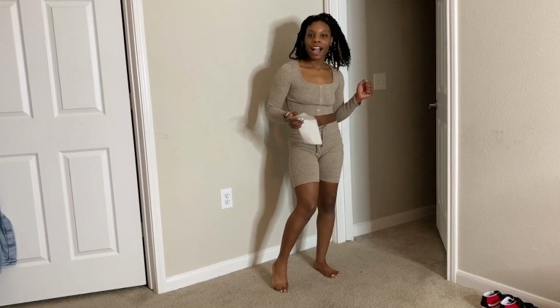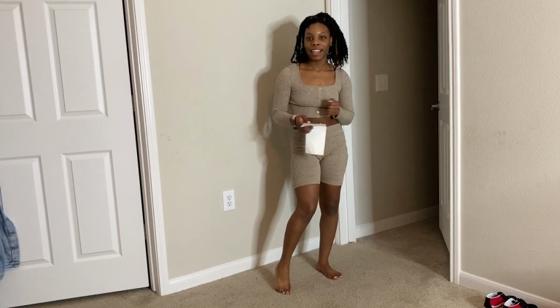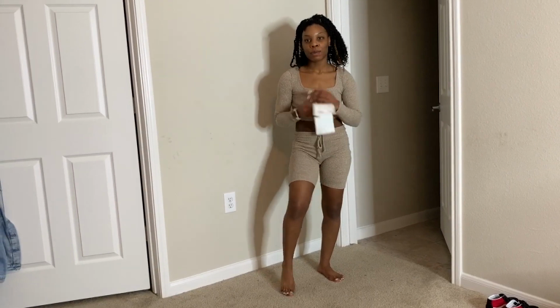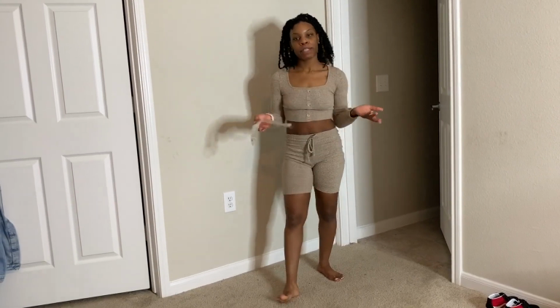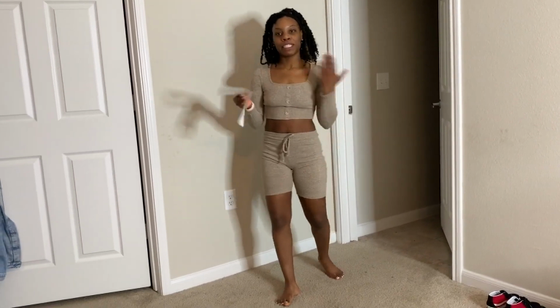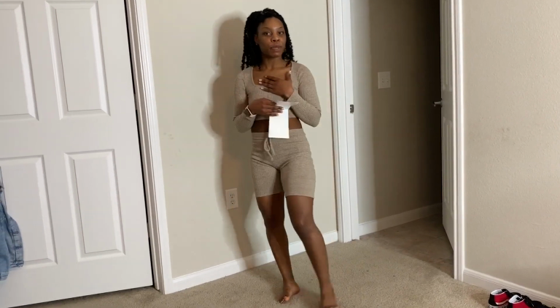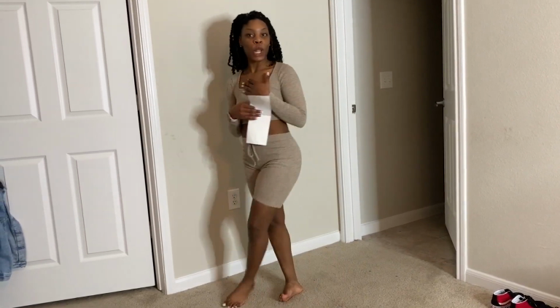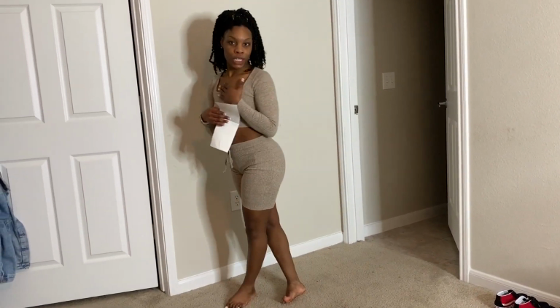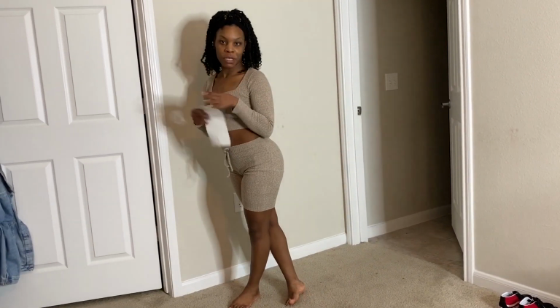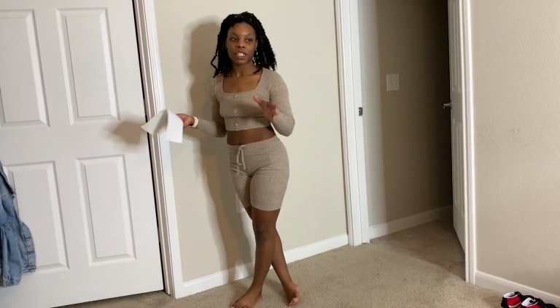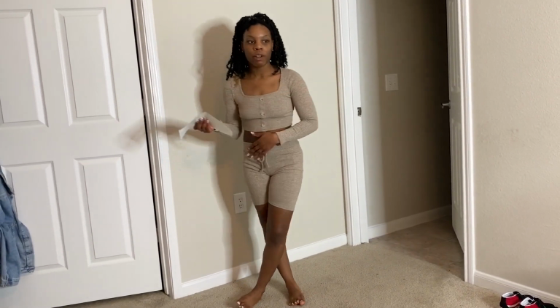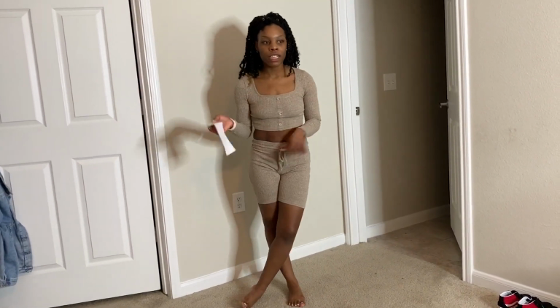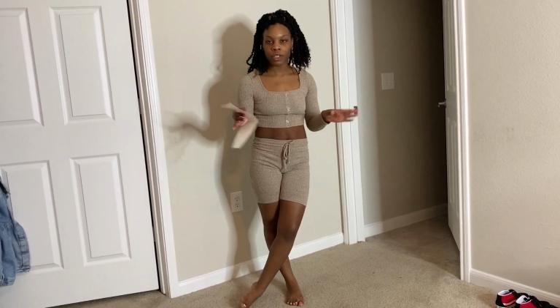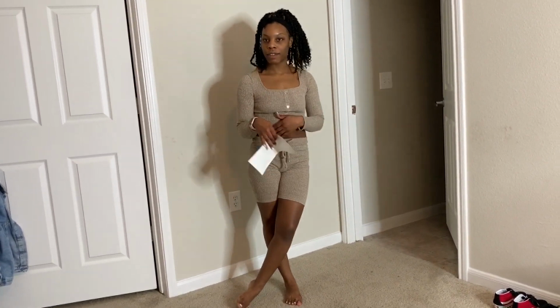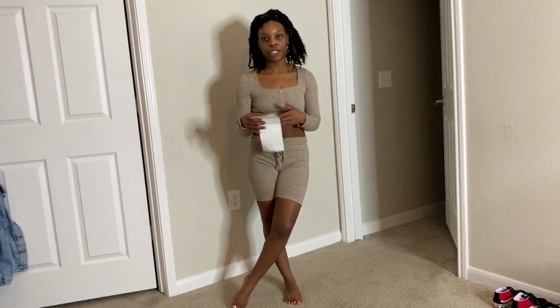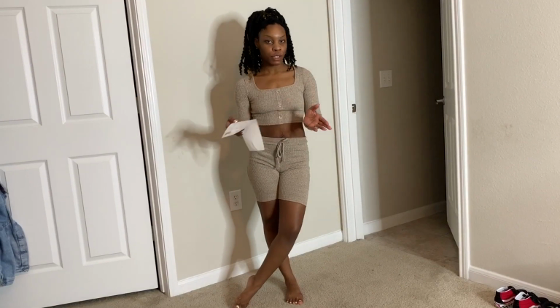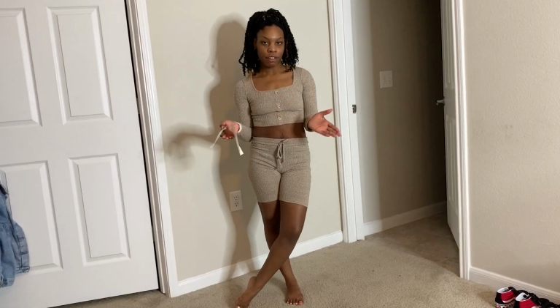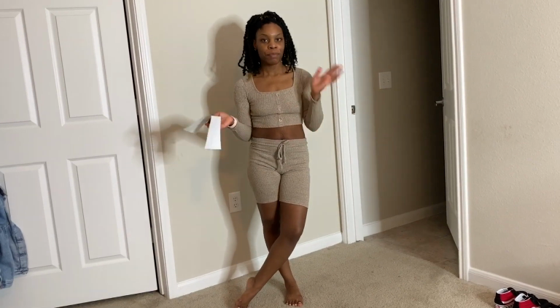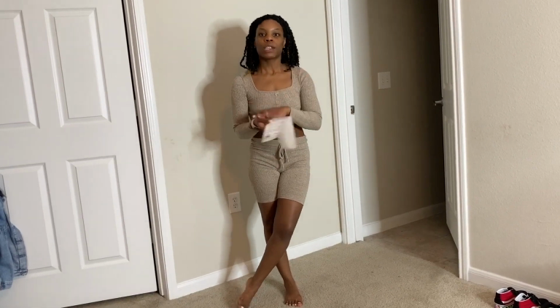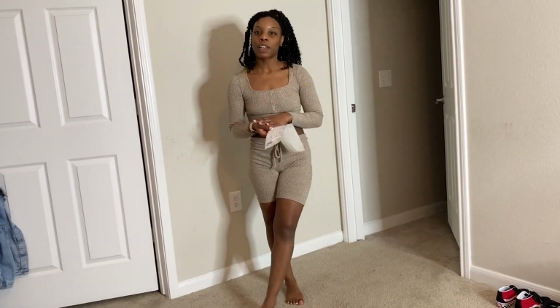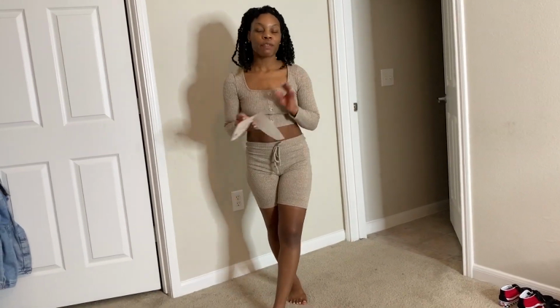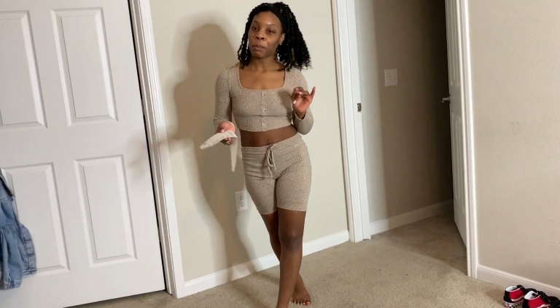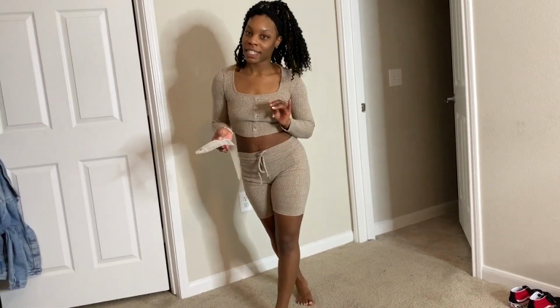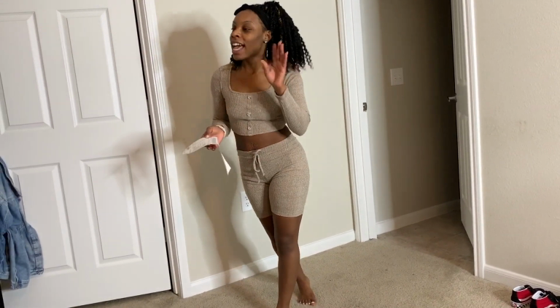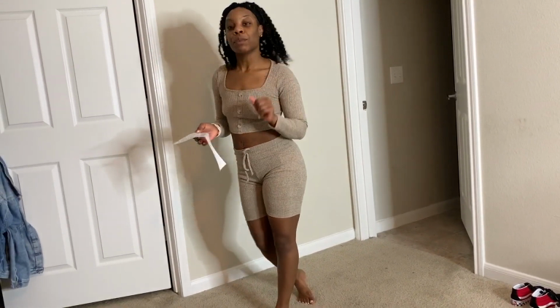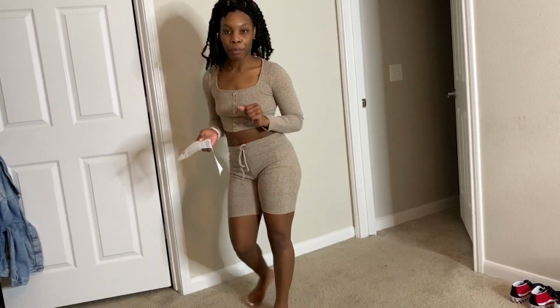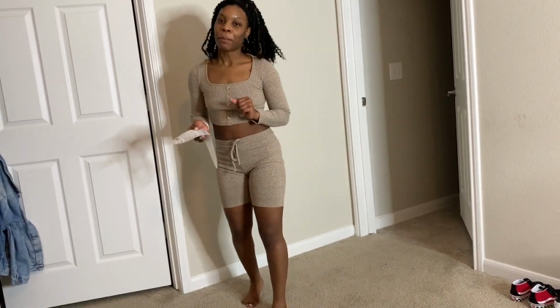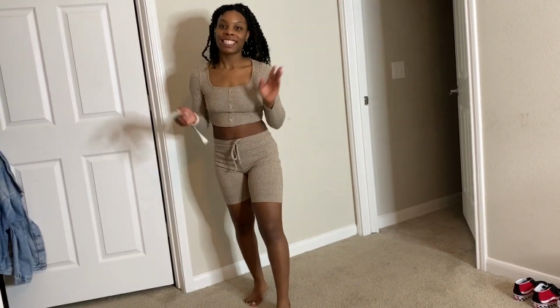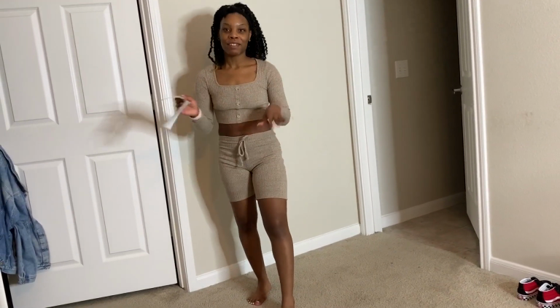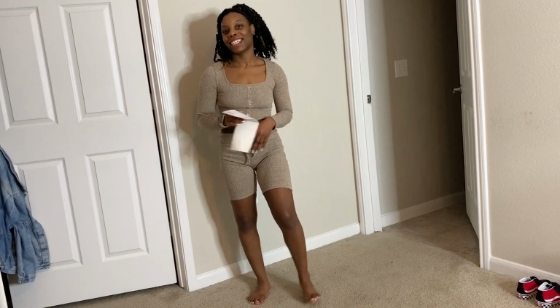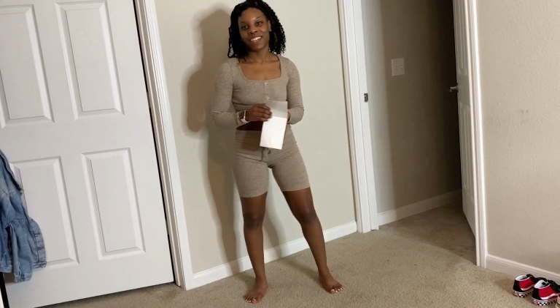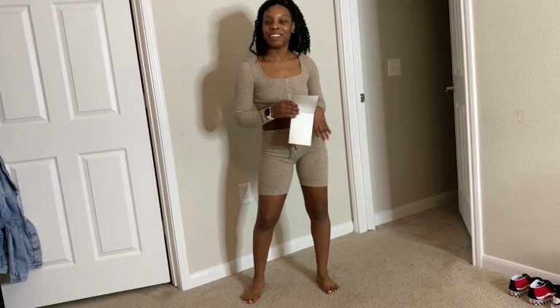Hi guys, welcome back to my channel. It's been a long time since I did a try on haul. So this is a Fashion Nova try on haul. If you're looking for affordable pieces that would not break your bank, then definitely check out Fashion Nova.